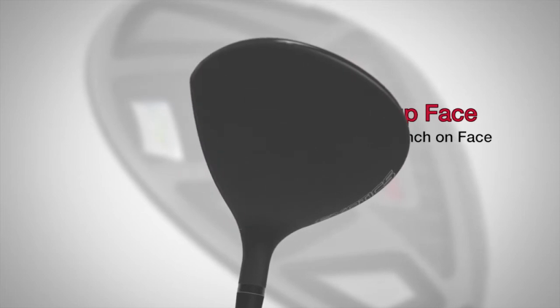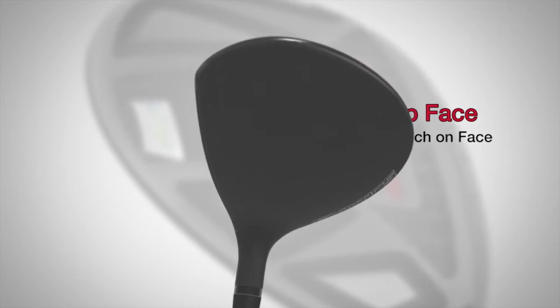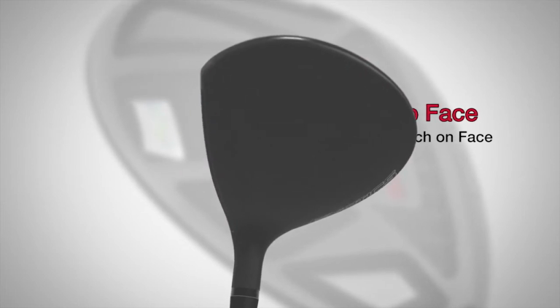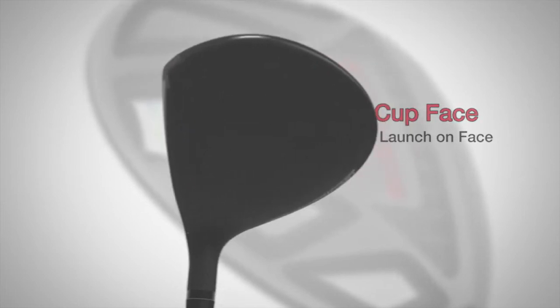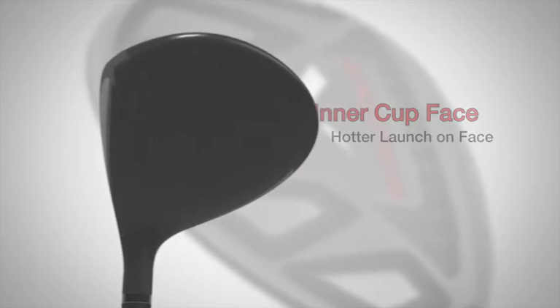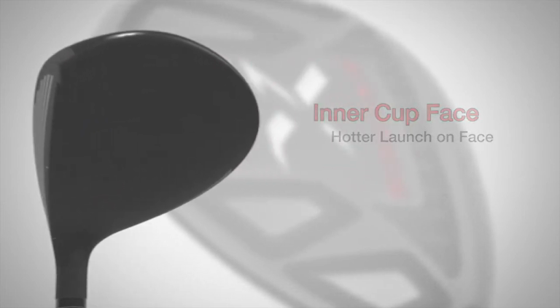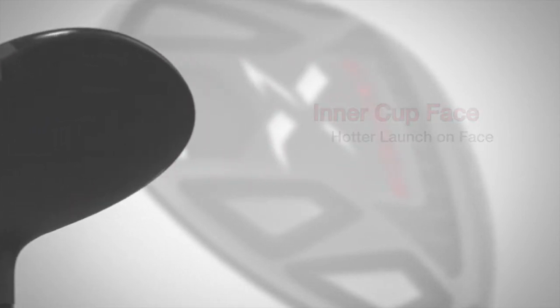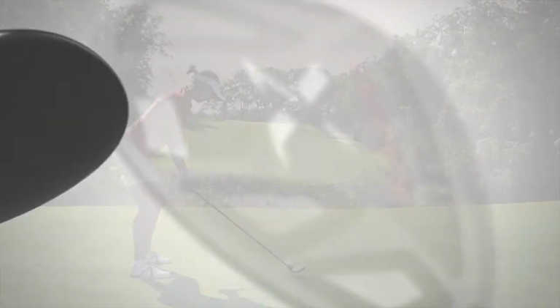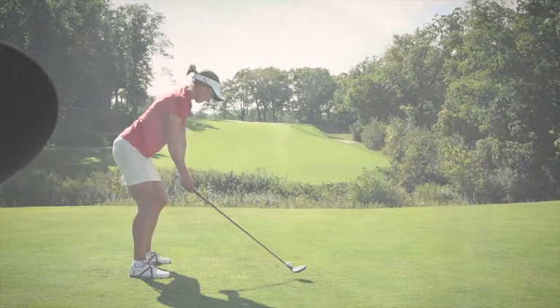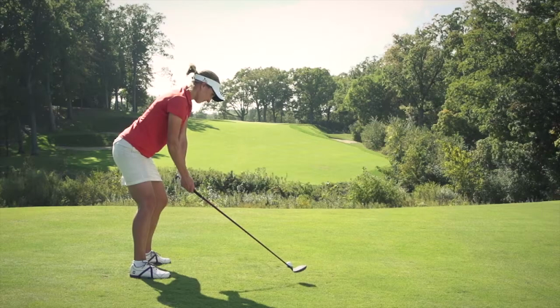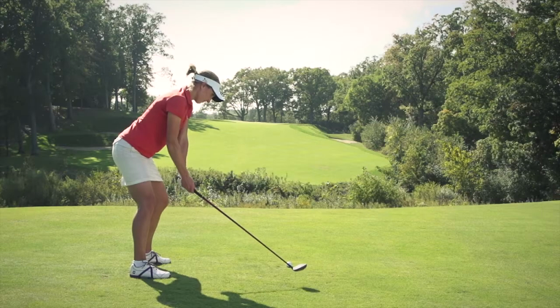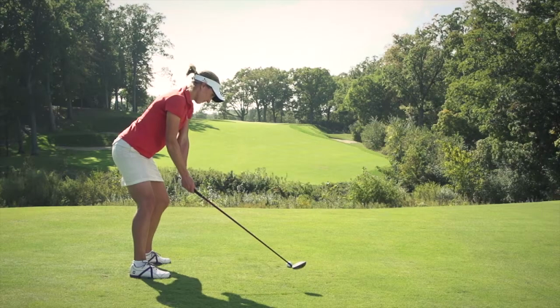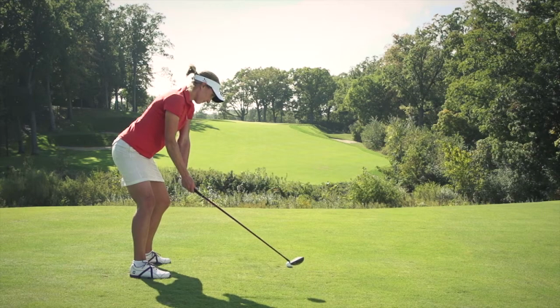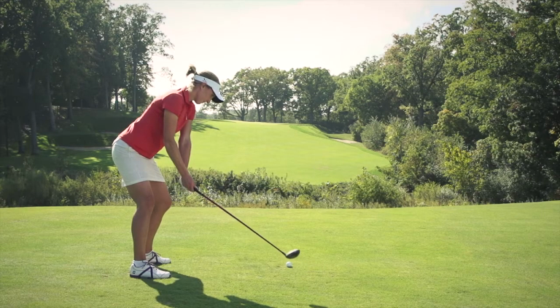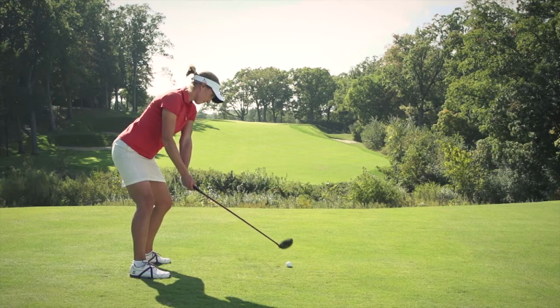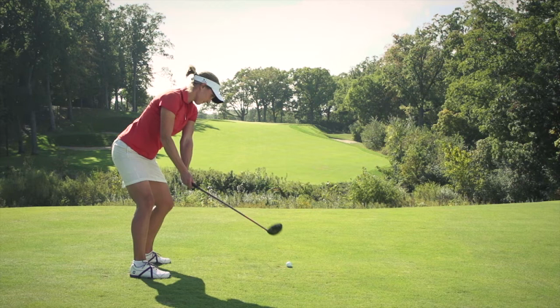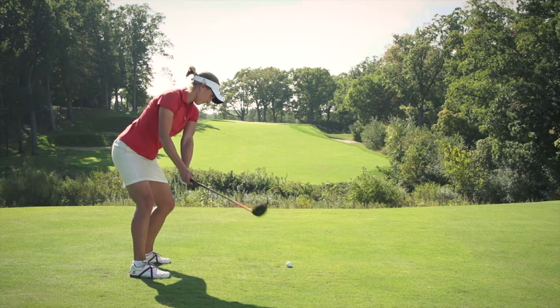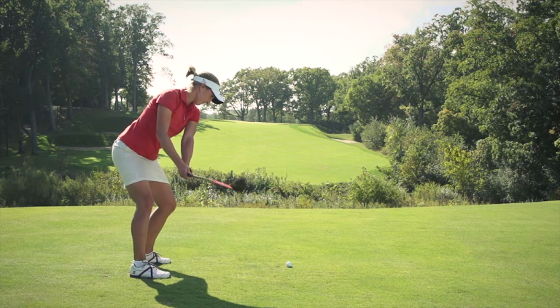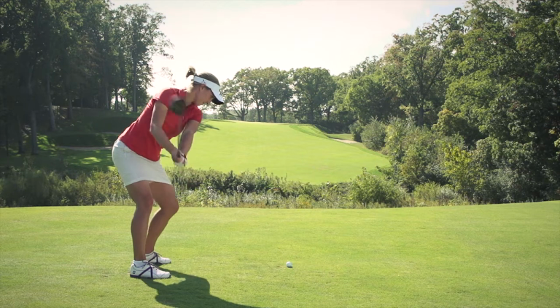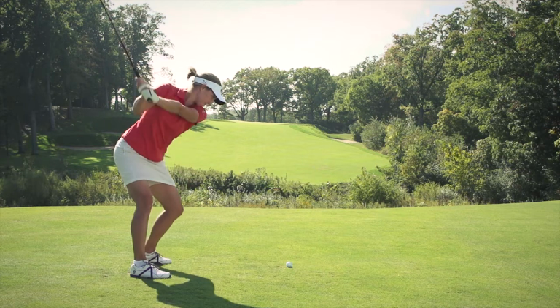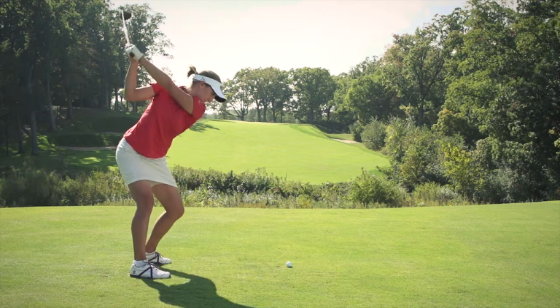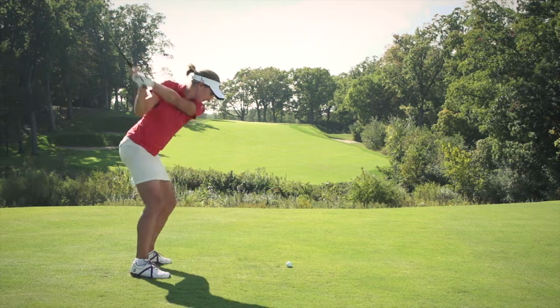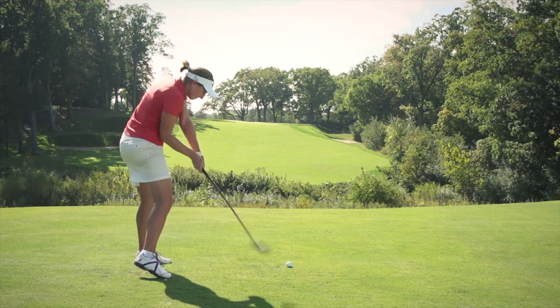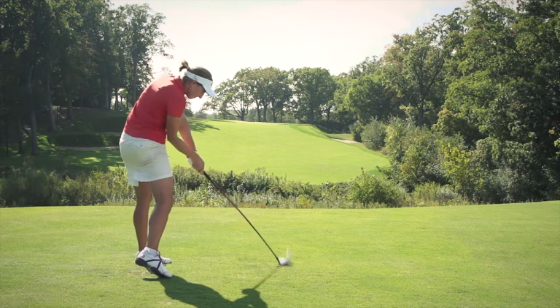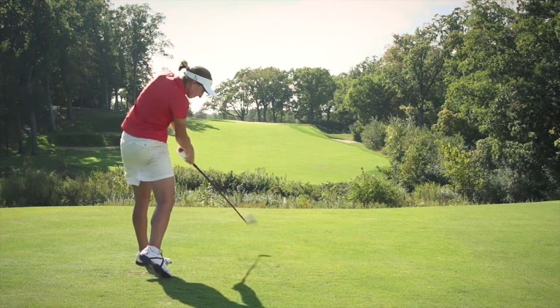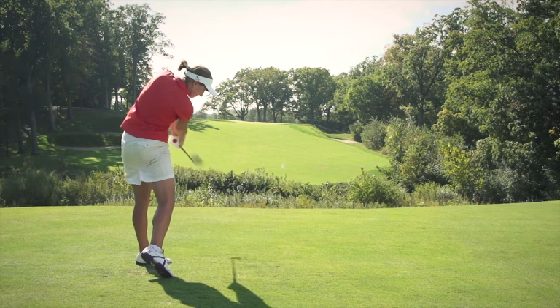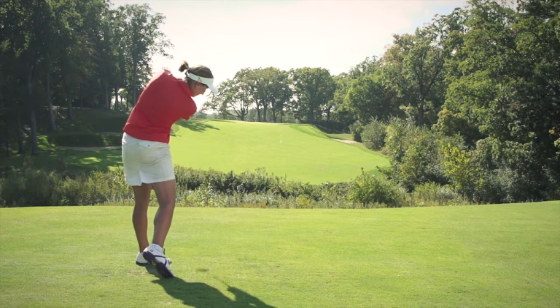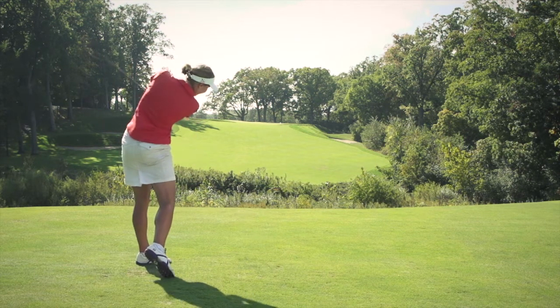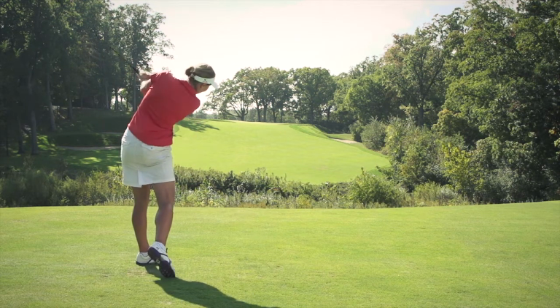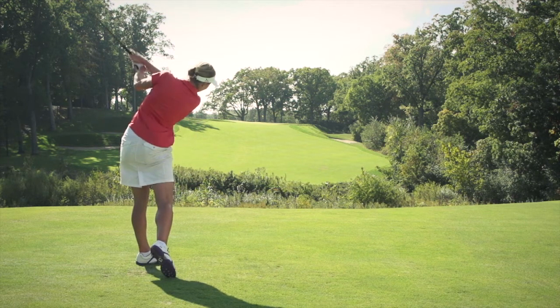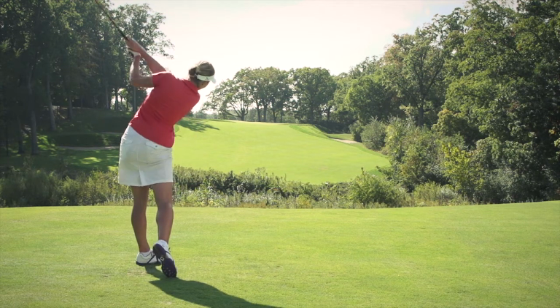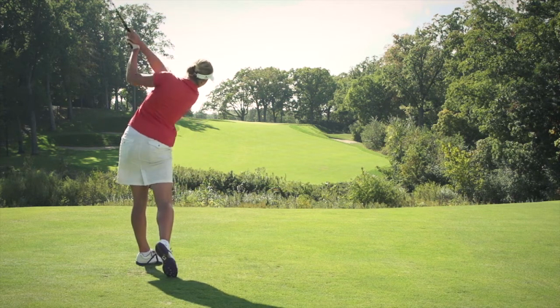This brand new technology brings the XCG7 fairway wood into a class all on its own, producing more spring-like effect and added distance.